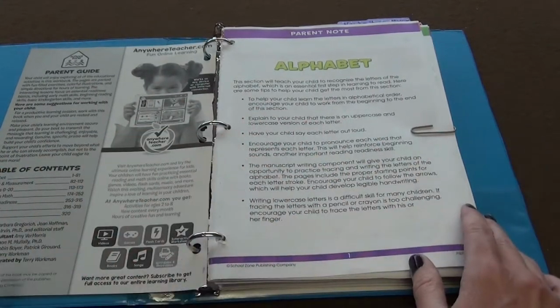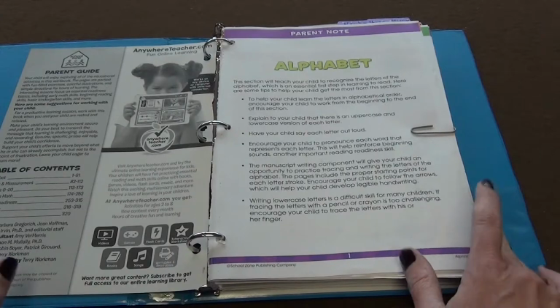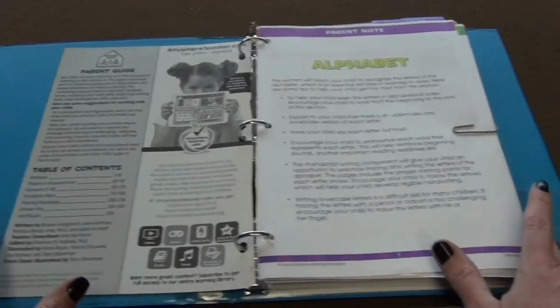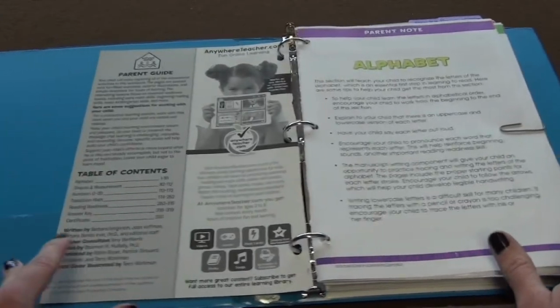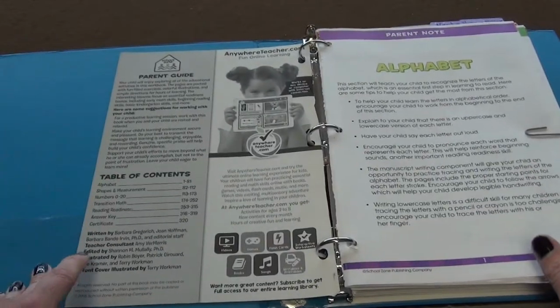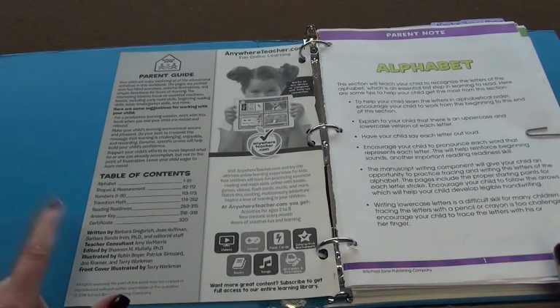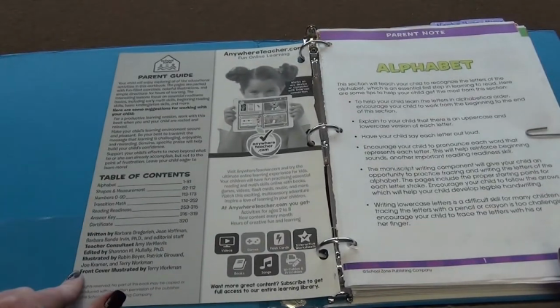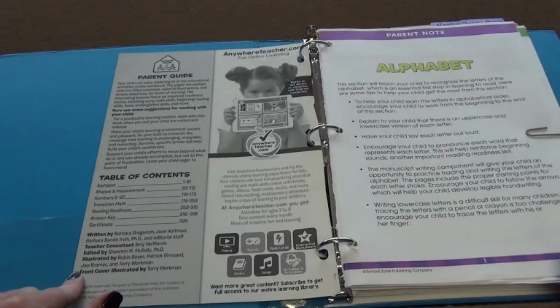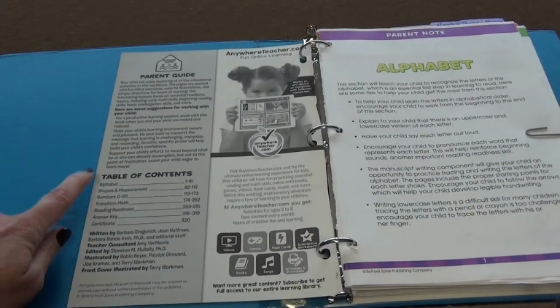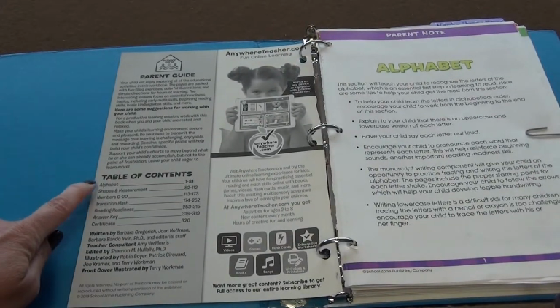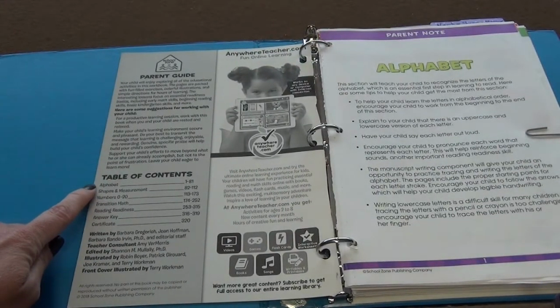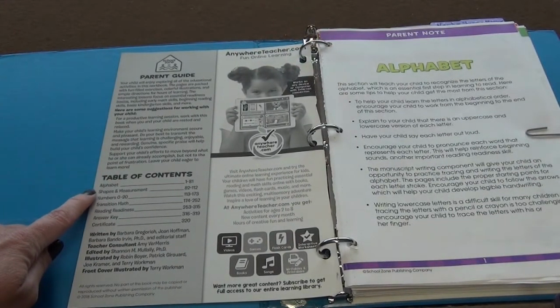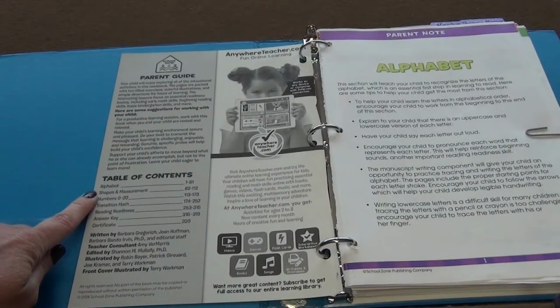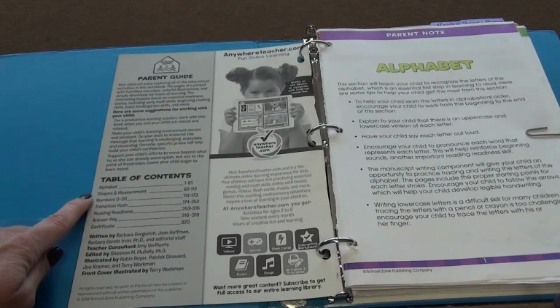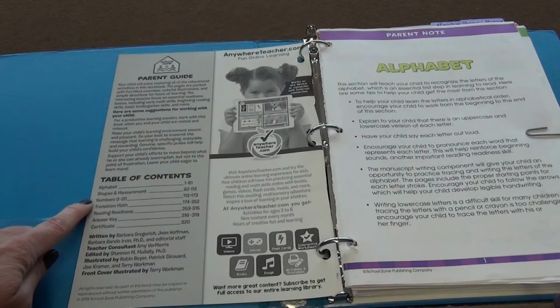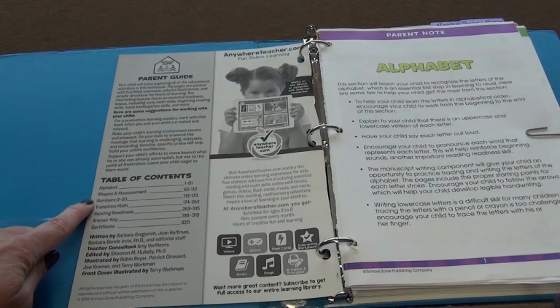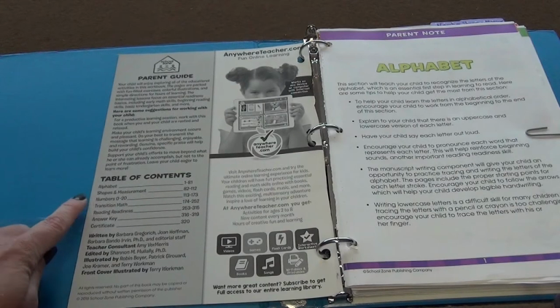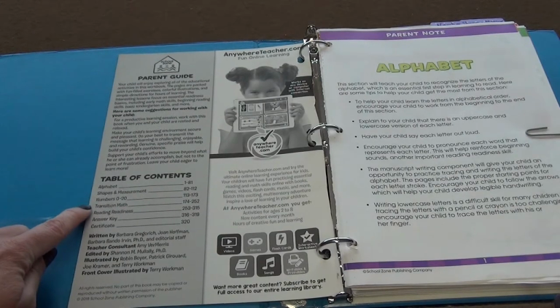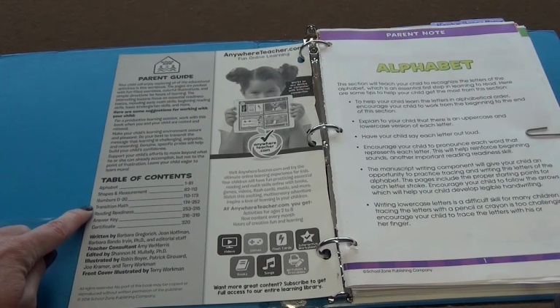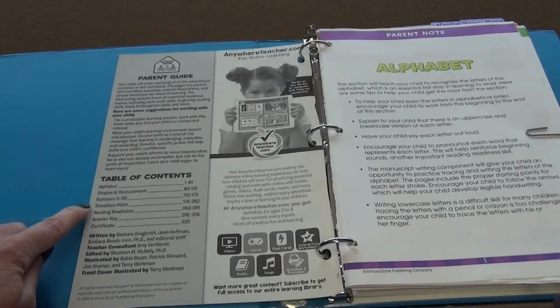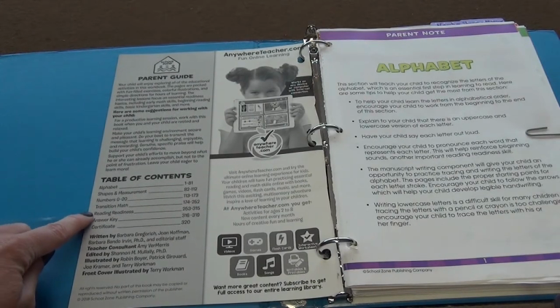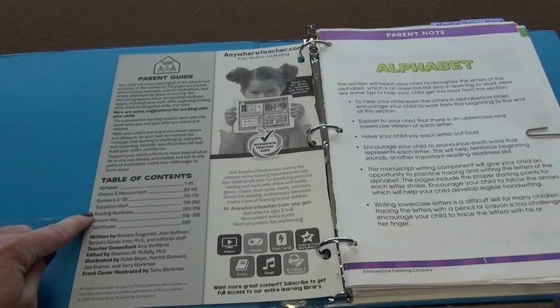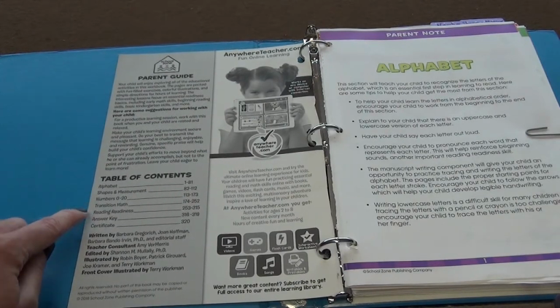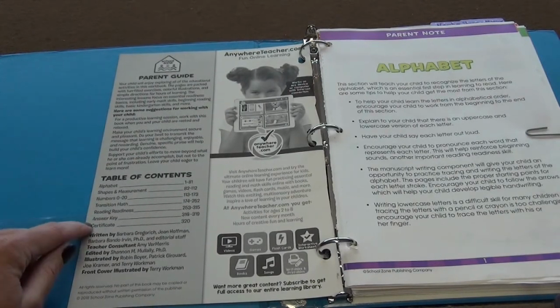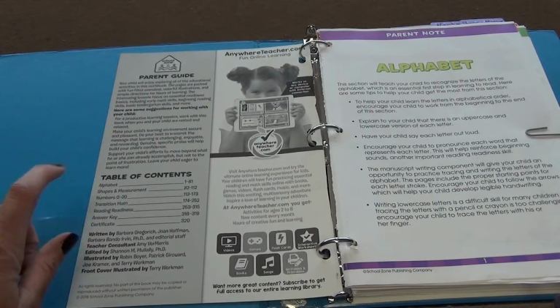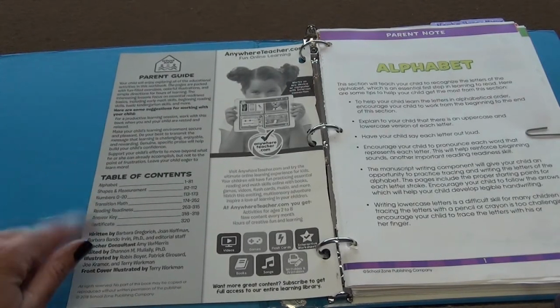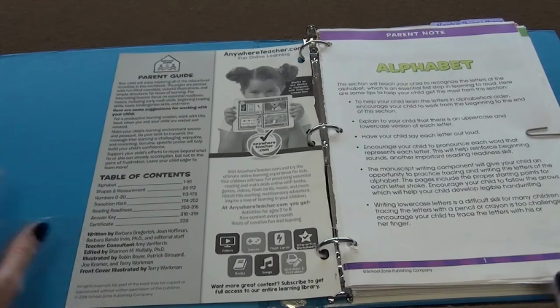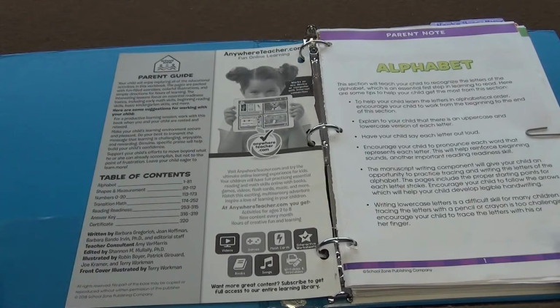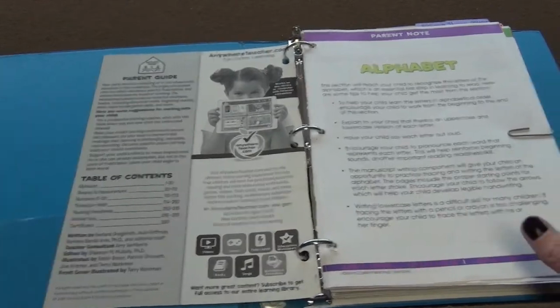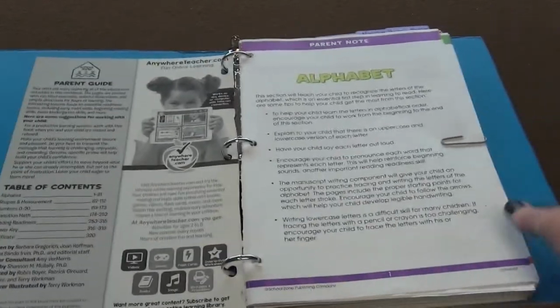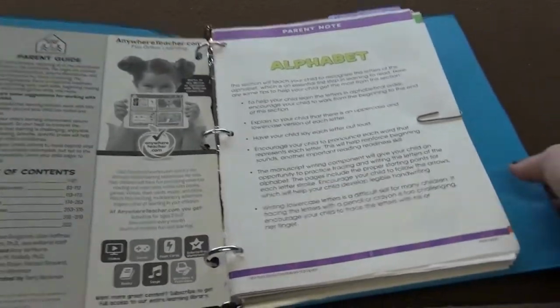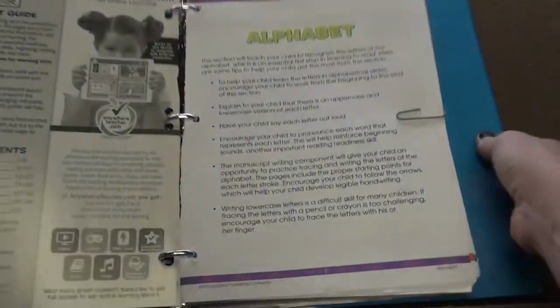It gives some instructions over here for the parents. It covers the alphabet, shapes and measurements, numbers to 20, transition math, reading readiness, answer key, and then they get a certificate at the very end.